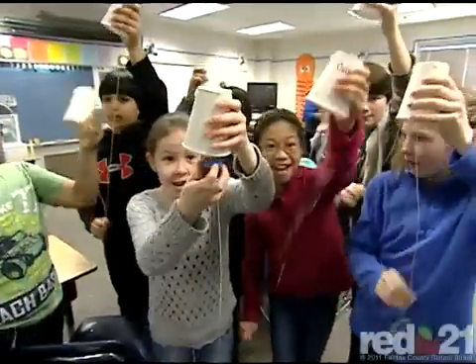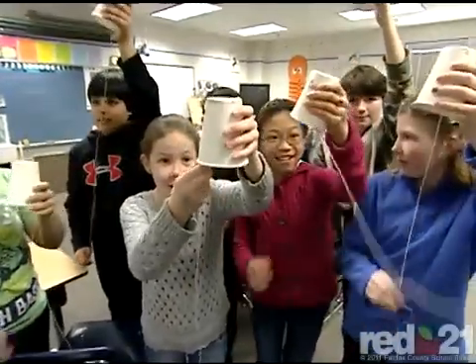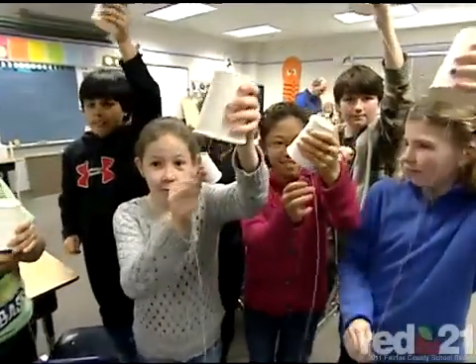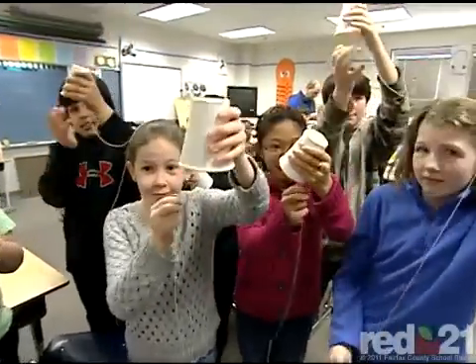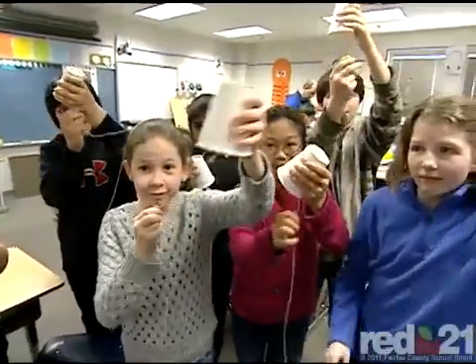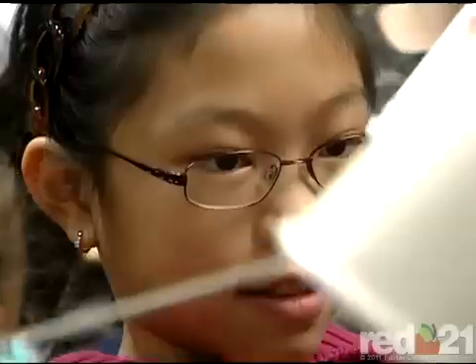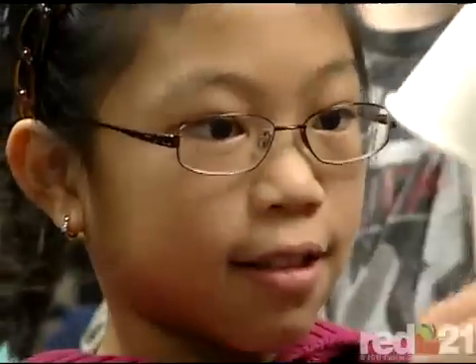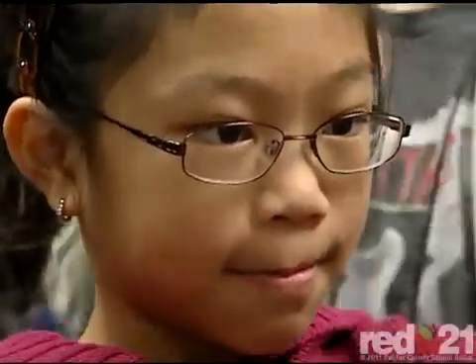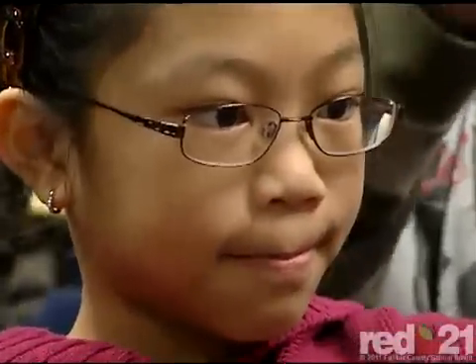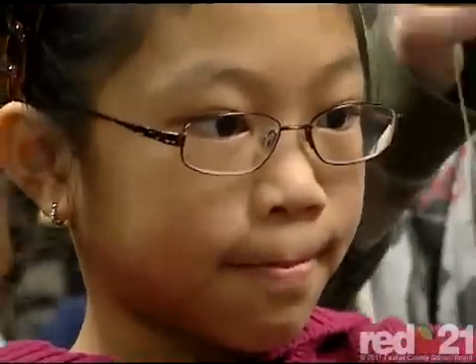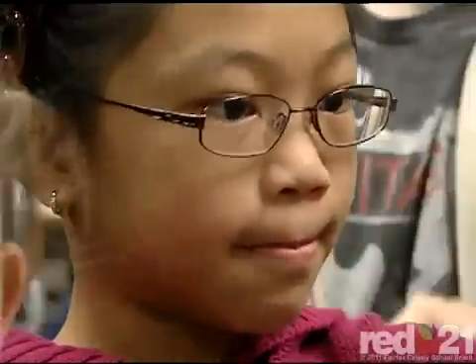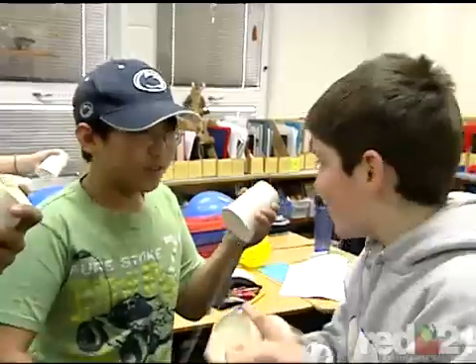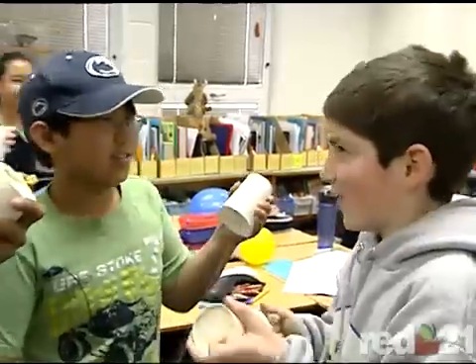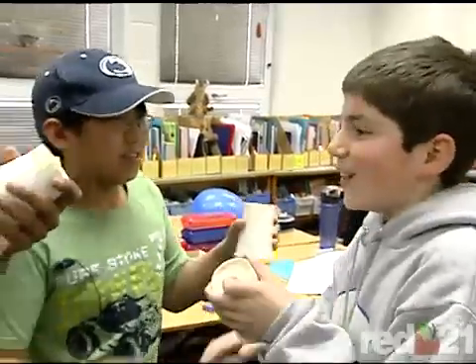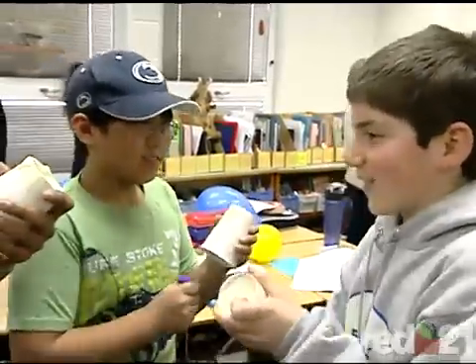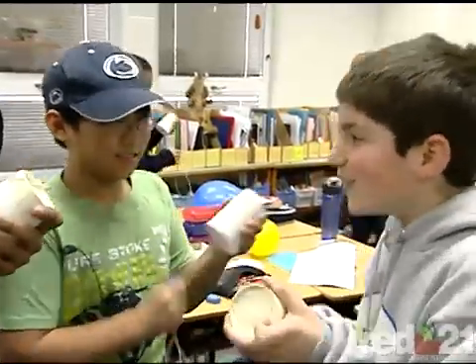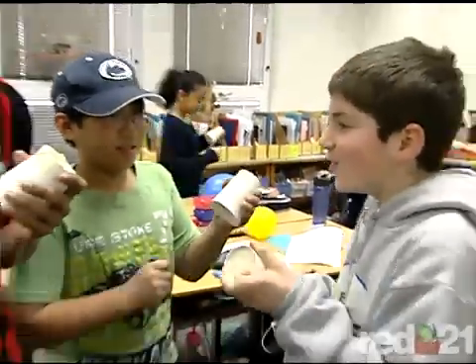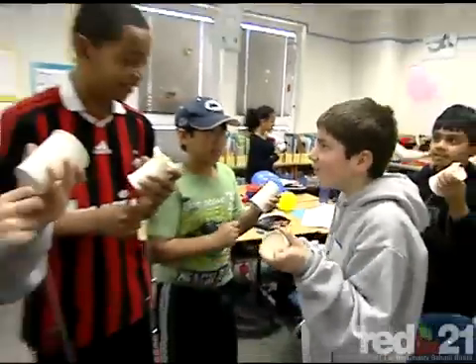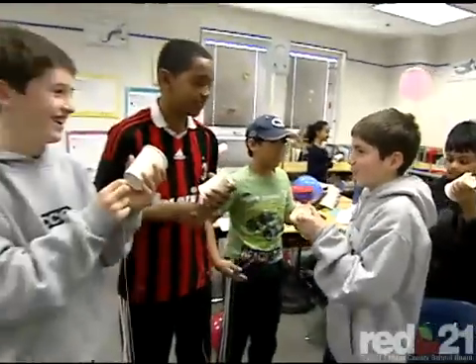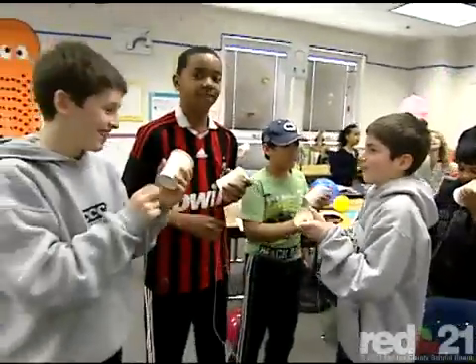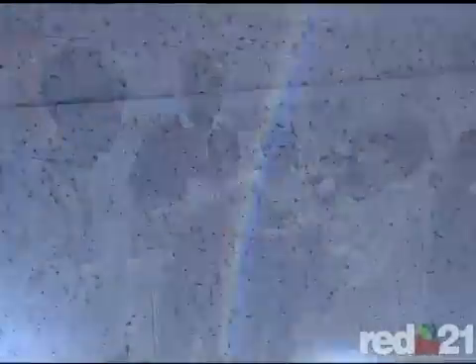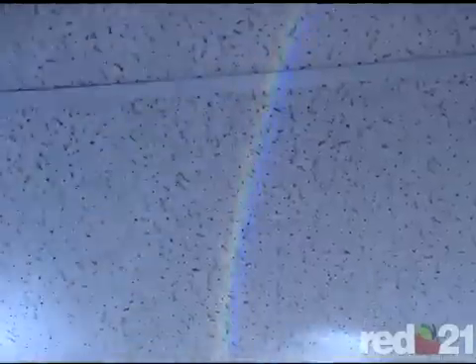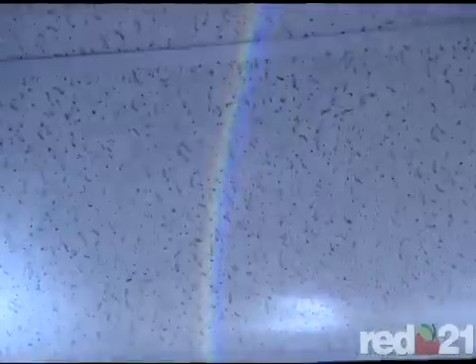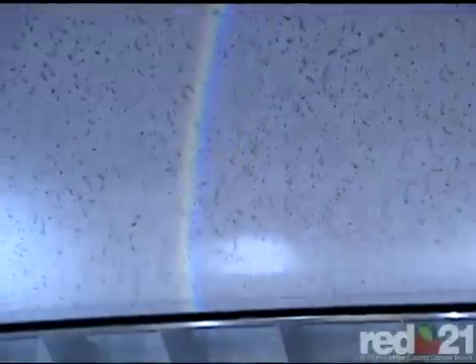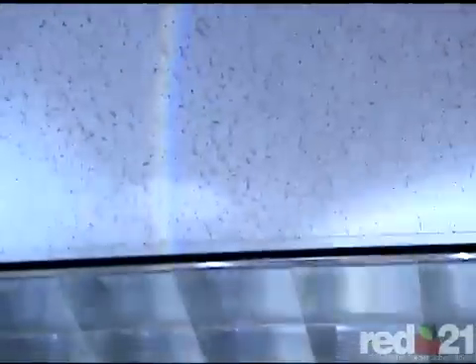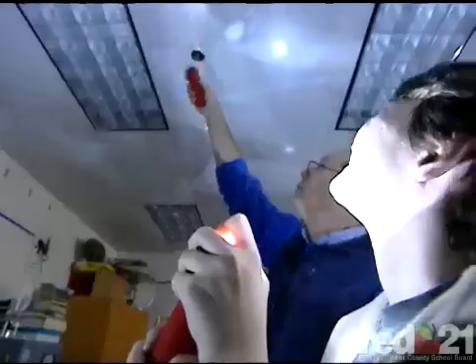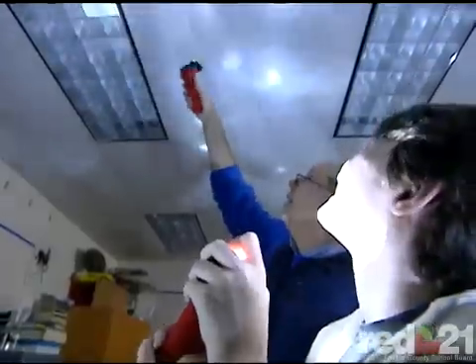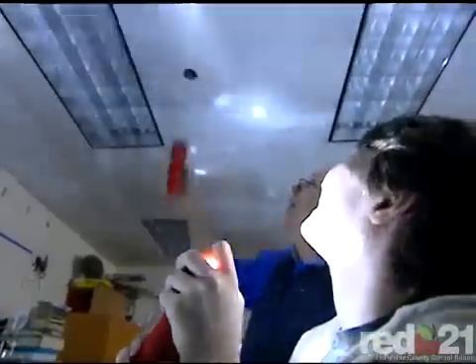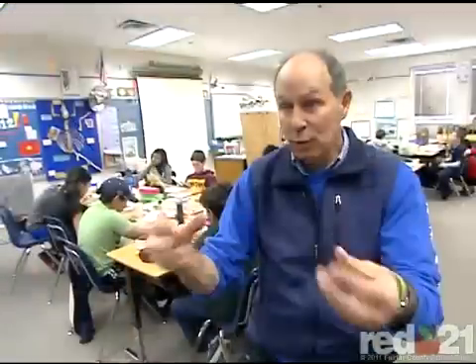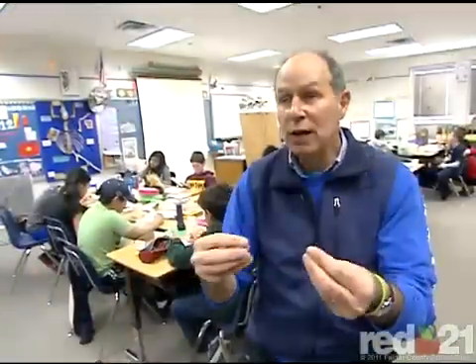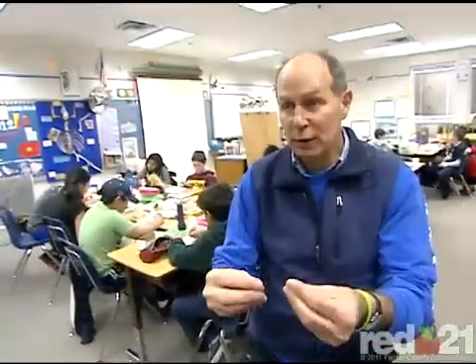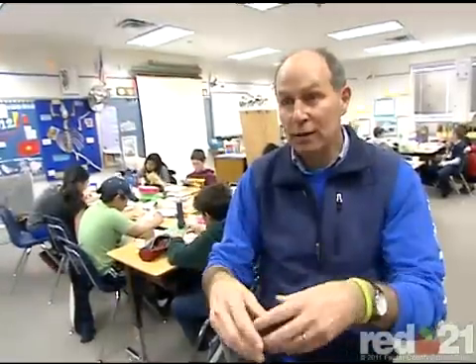They're supposed to be out of their chairs, making noise, having fun, doing things. There's very little of them listening to me after the initial instructions are done, and then we just go and have fun and enjoy and try to bring science into their lives.